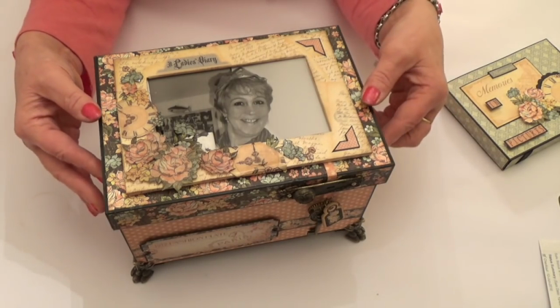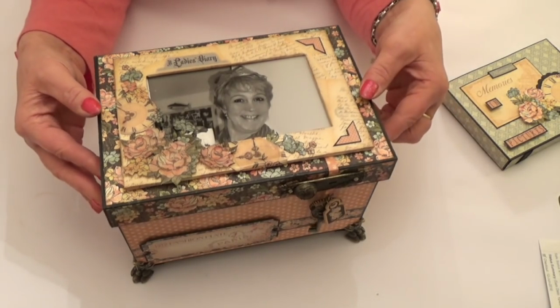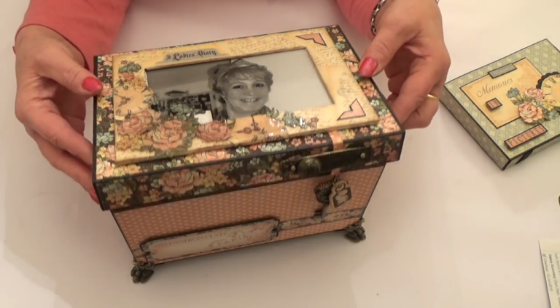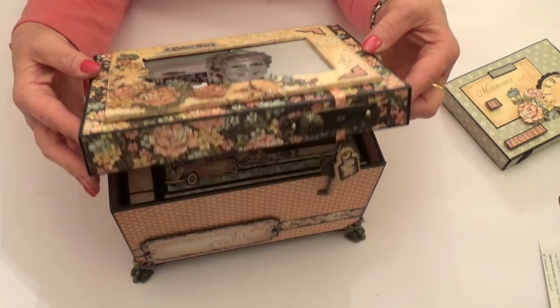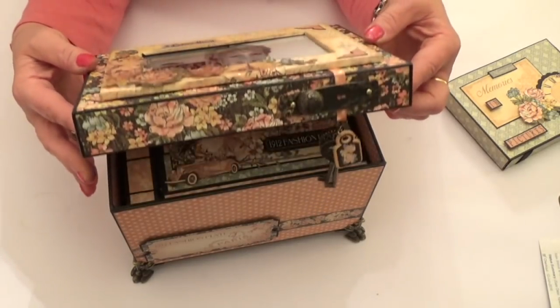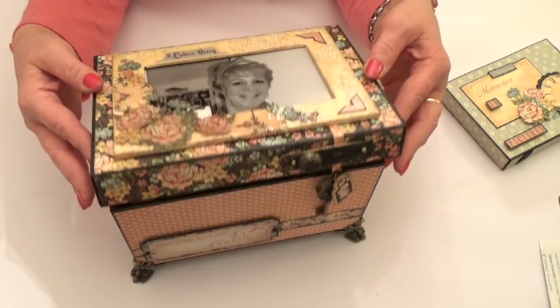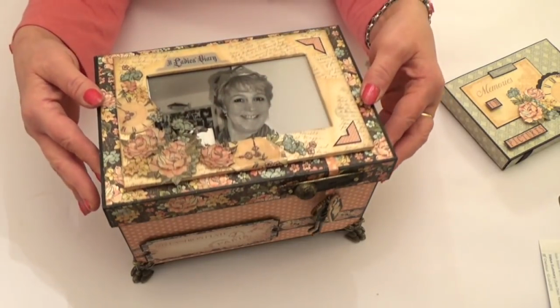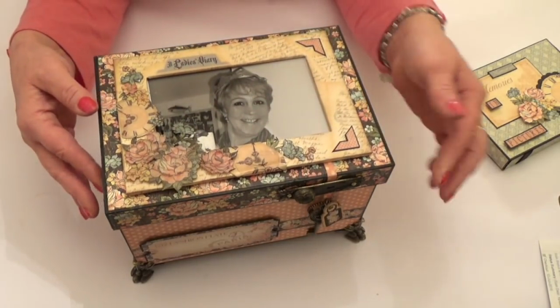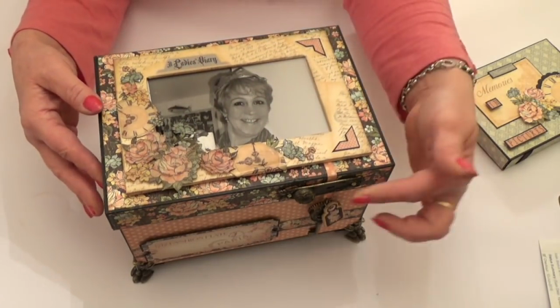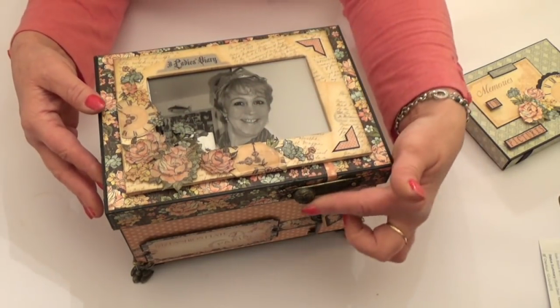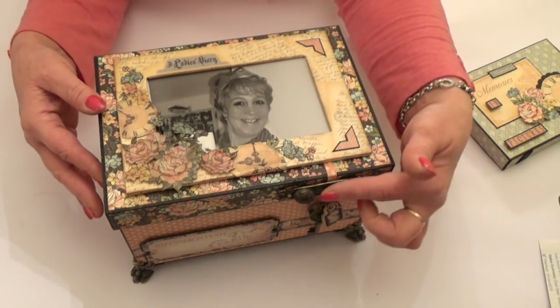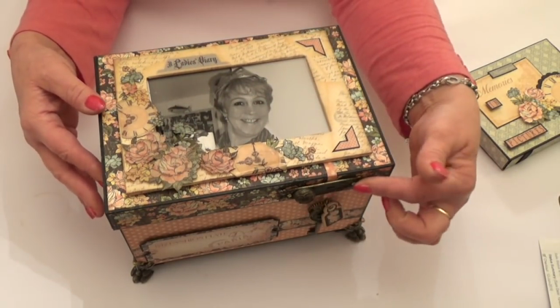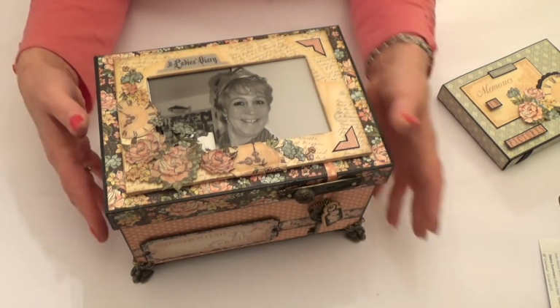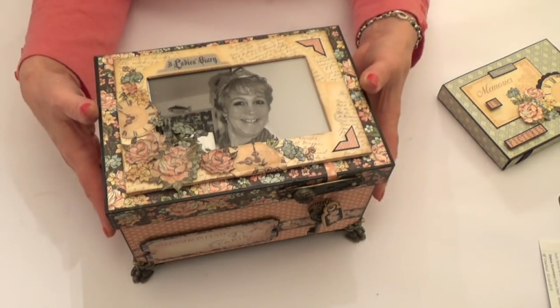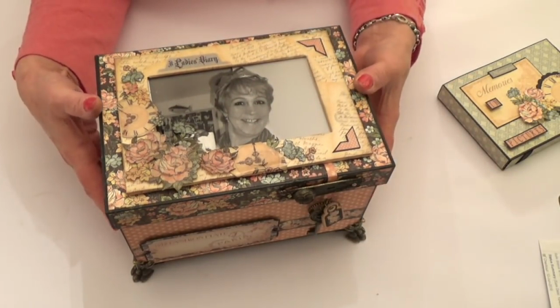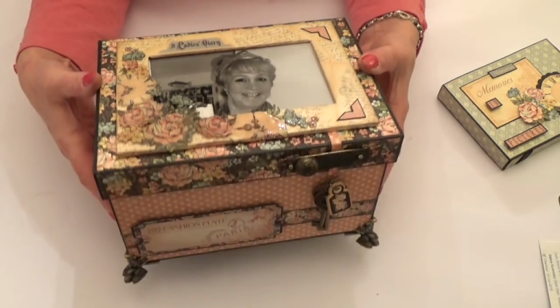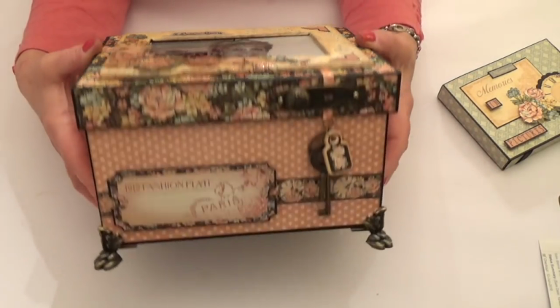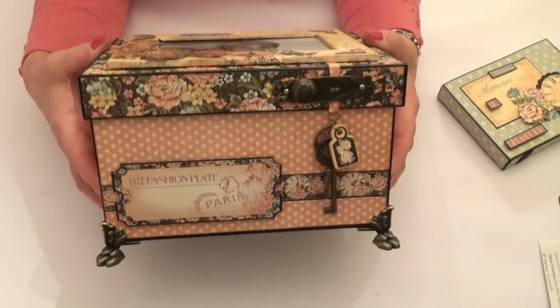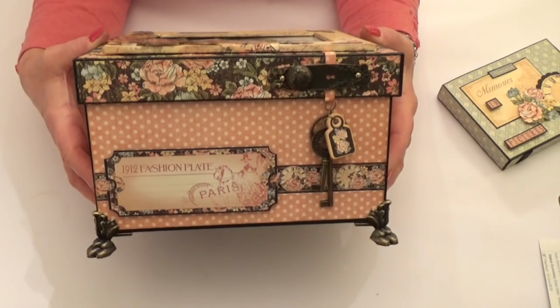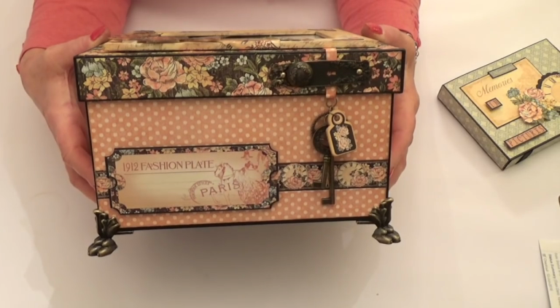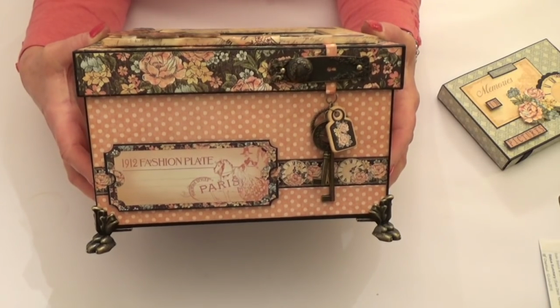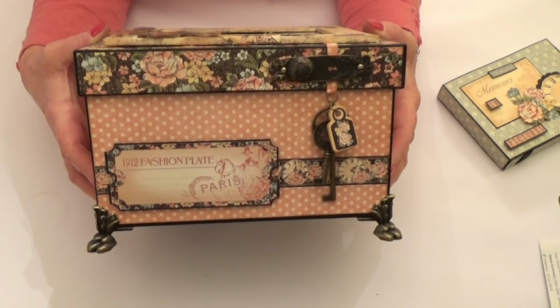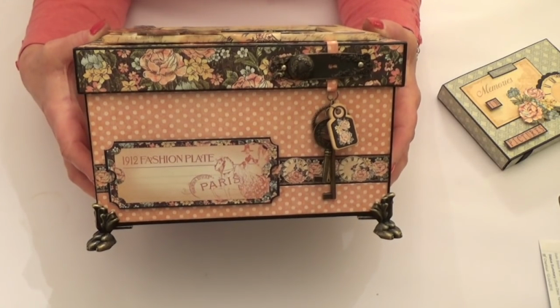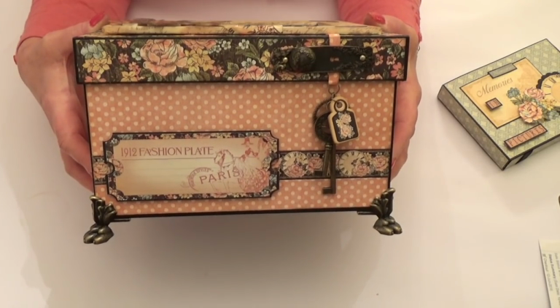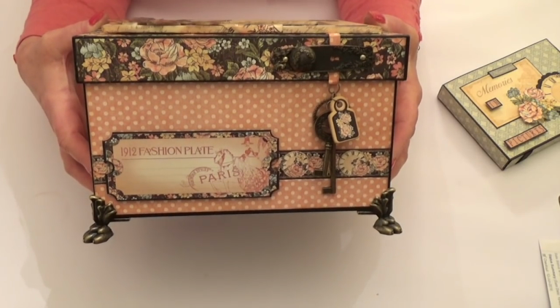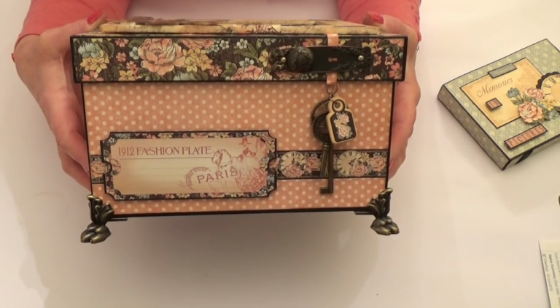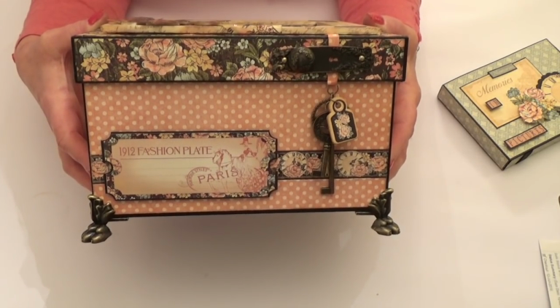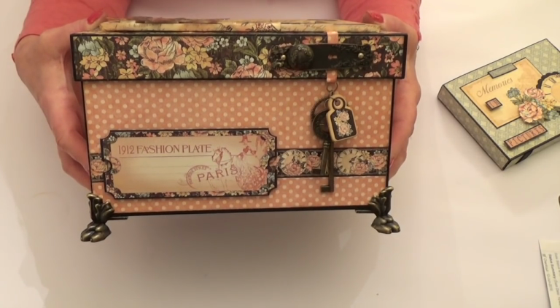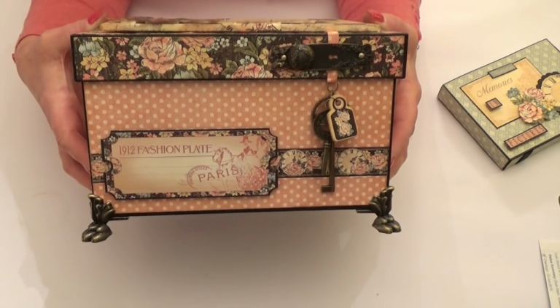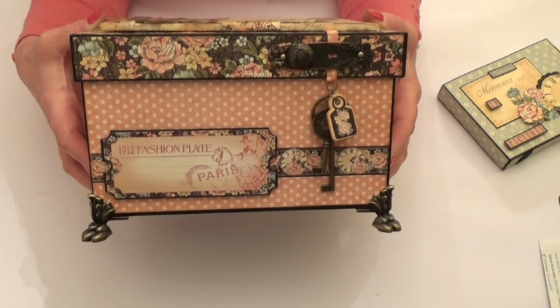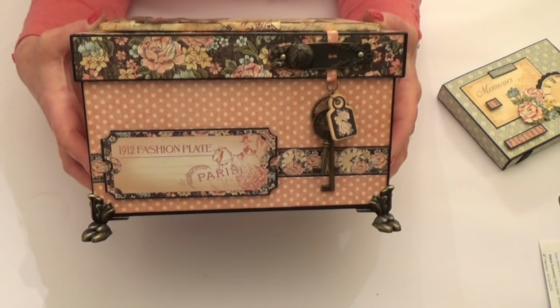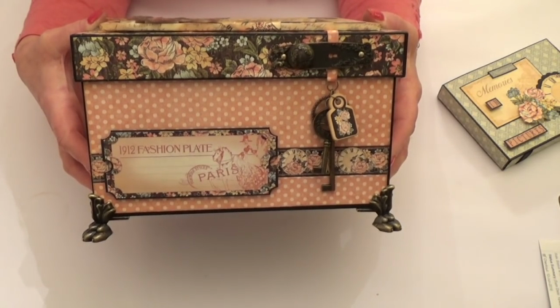And then the box opens. There's a lovely antique door plate and antique keys on the front and I've added the lion feet at the bottom.